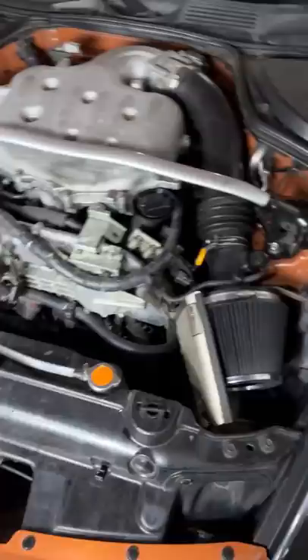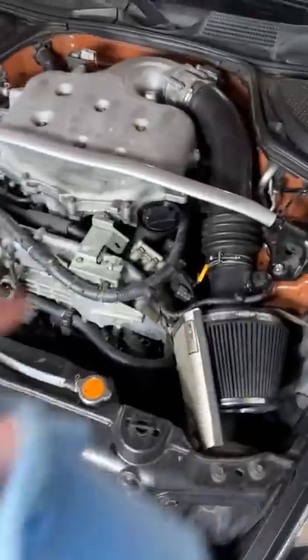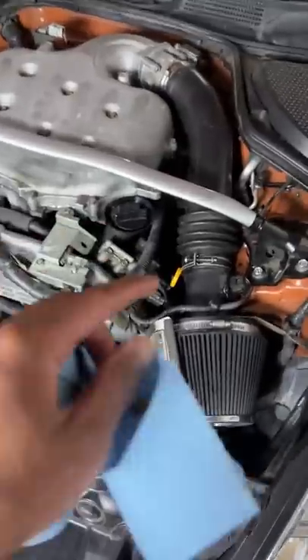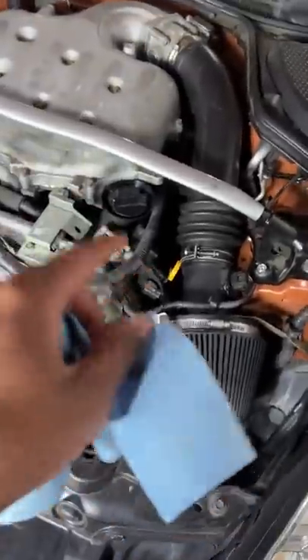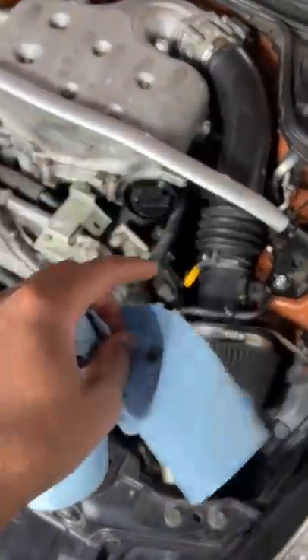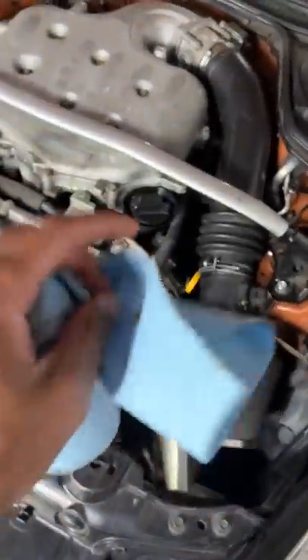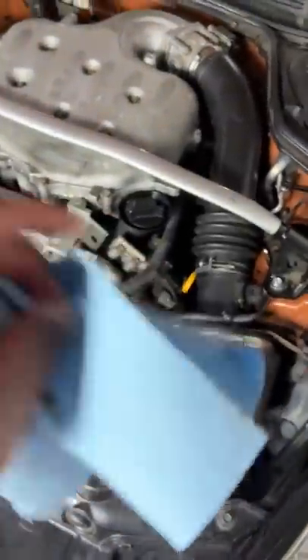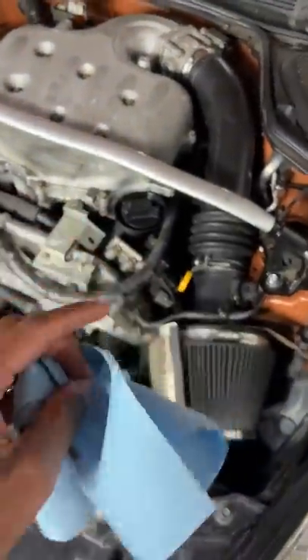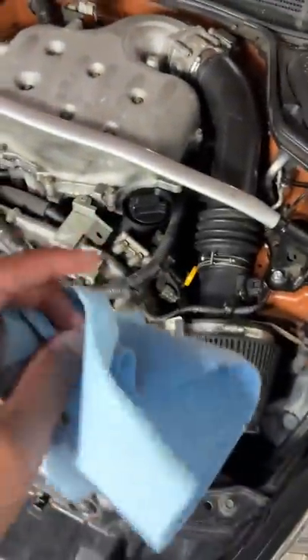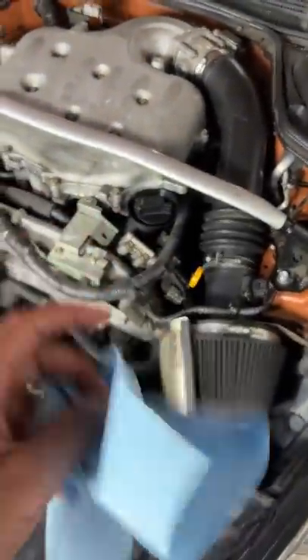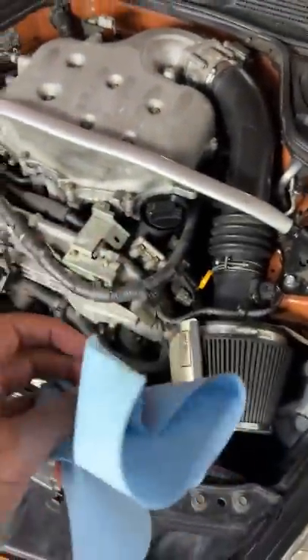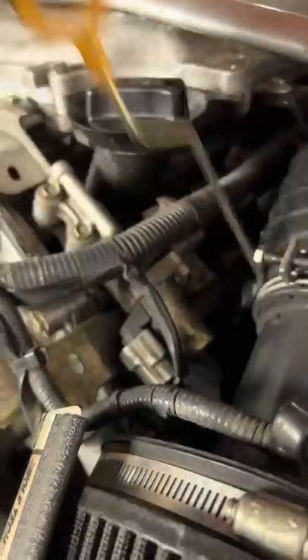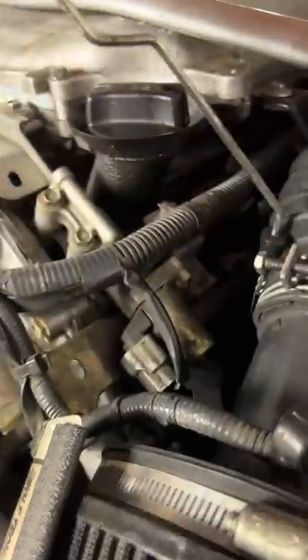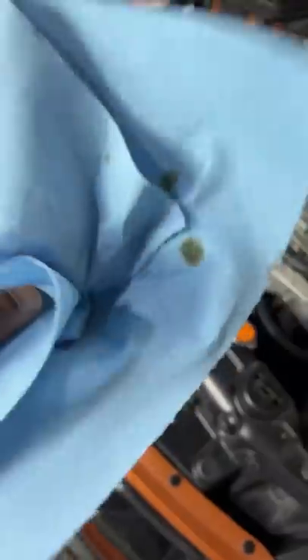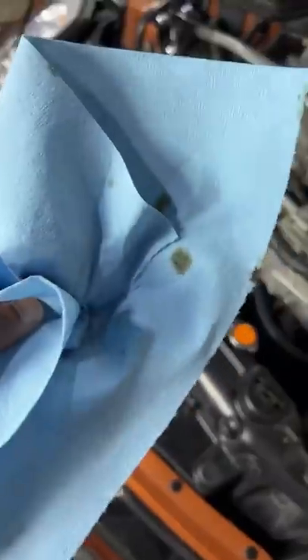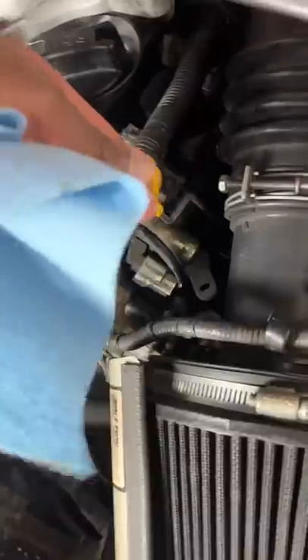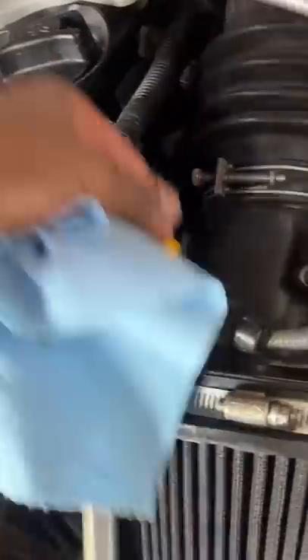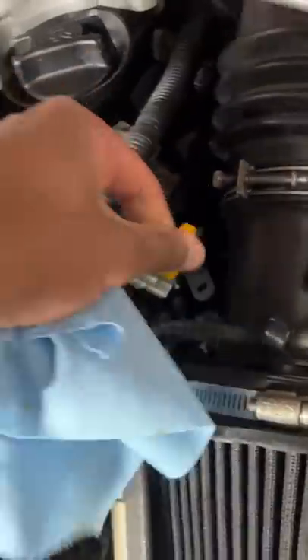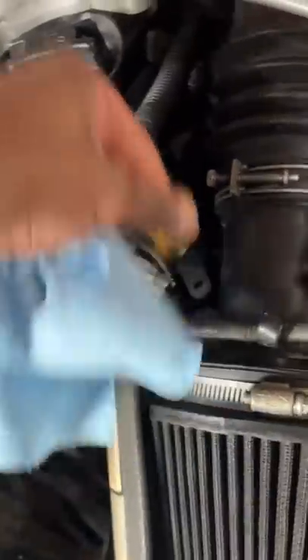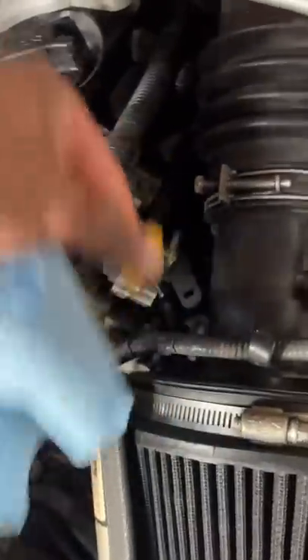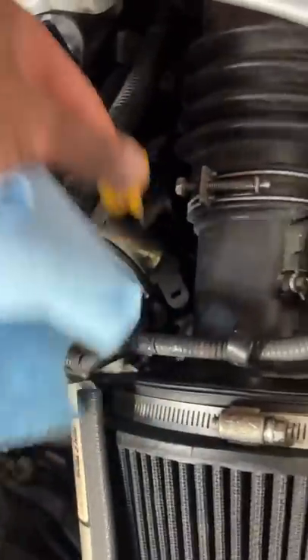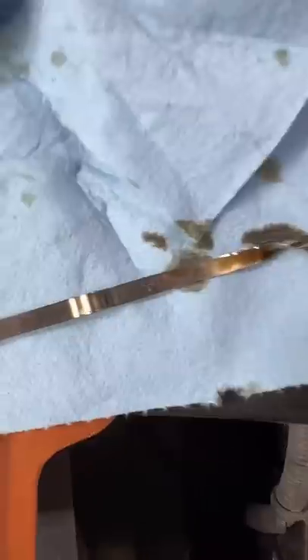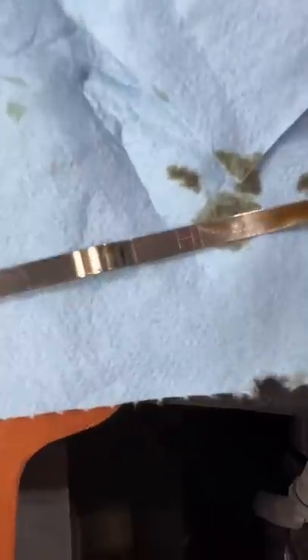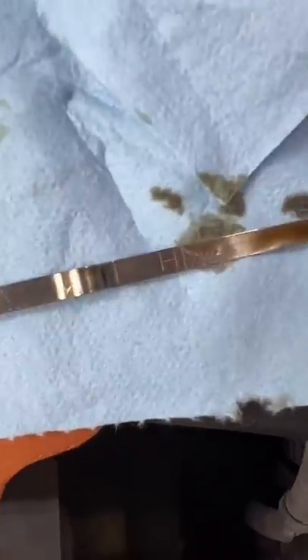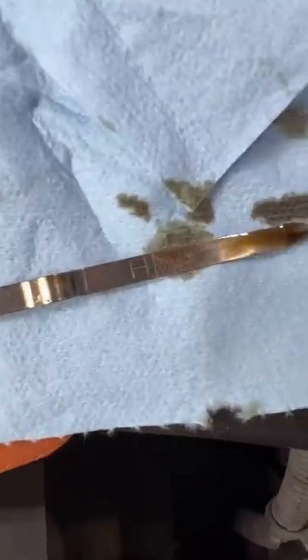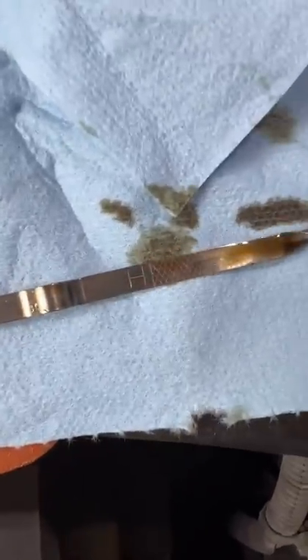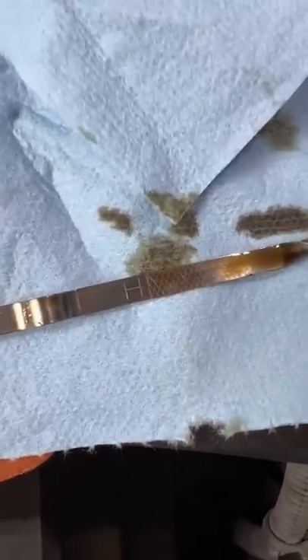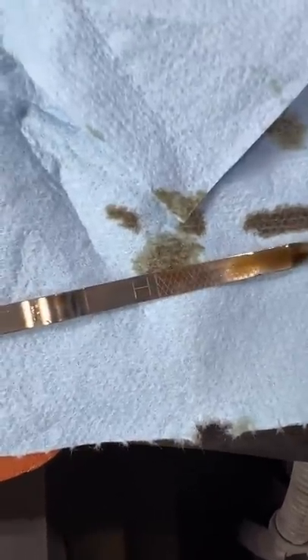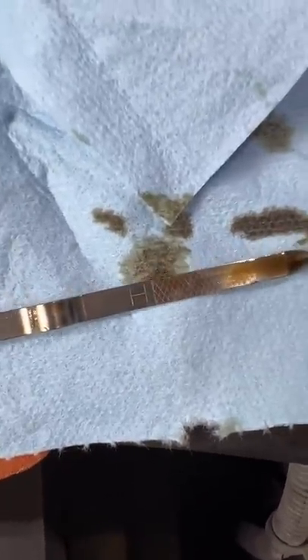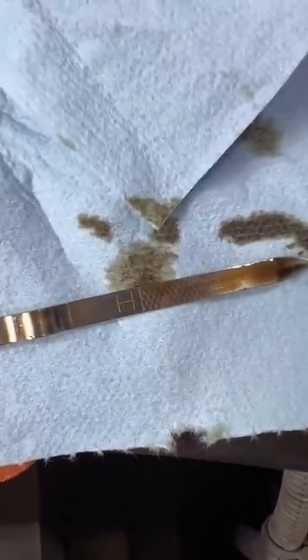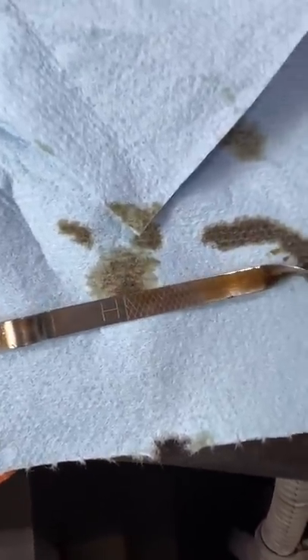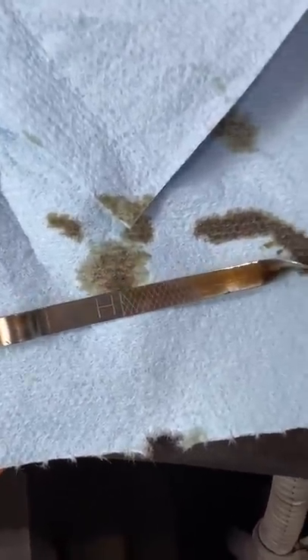So in this case, the best option is to check it in the morning before you start the car. Pull it out, wipe it off, insert and wiggle it around, and check again. Now we can see we're basically at the full mark.